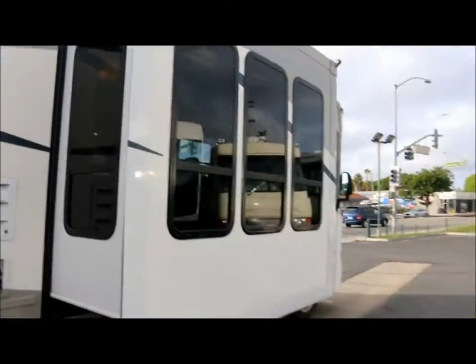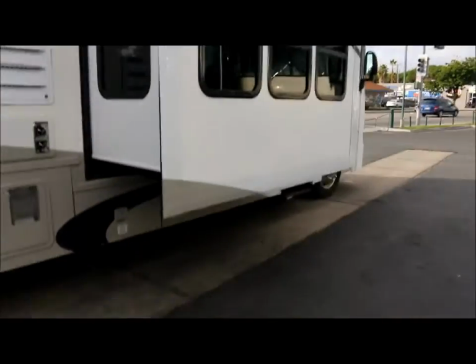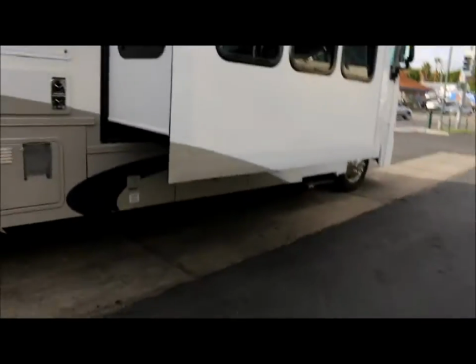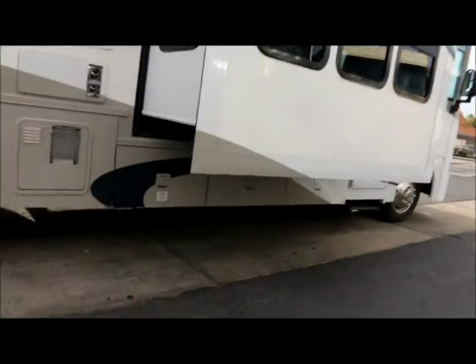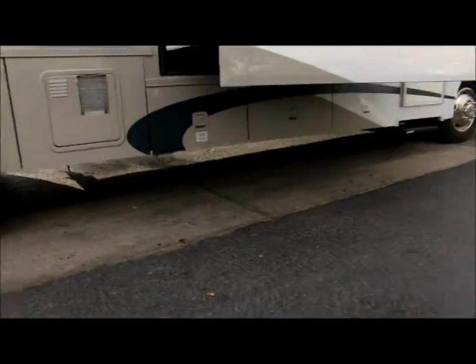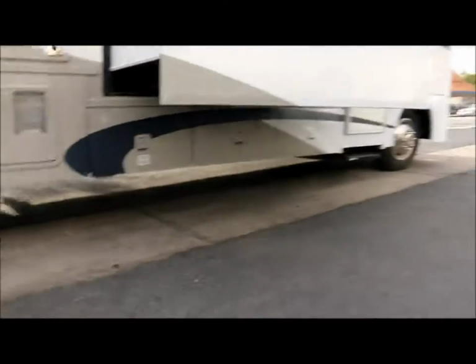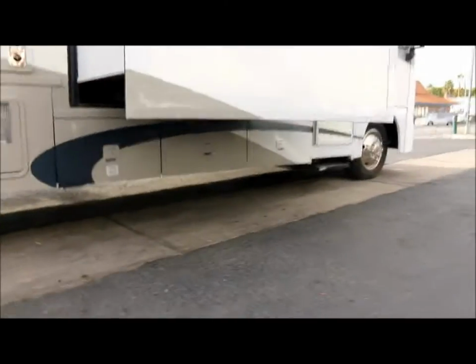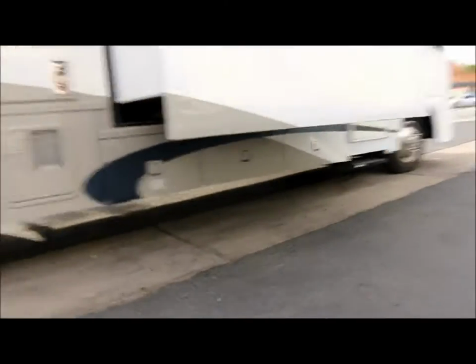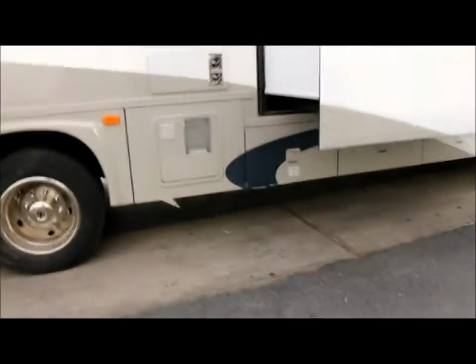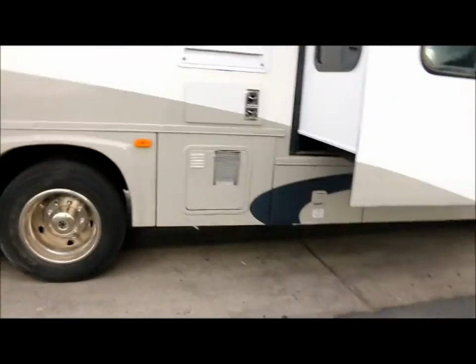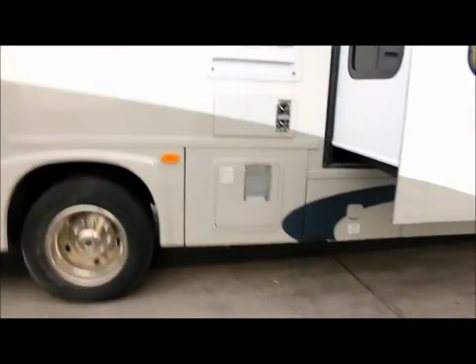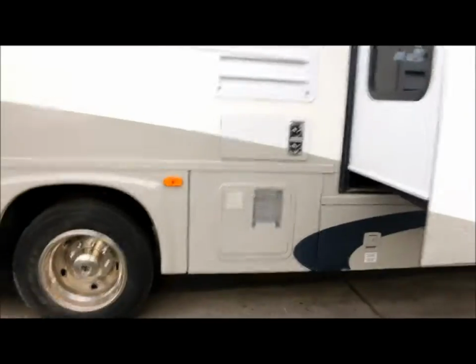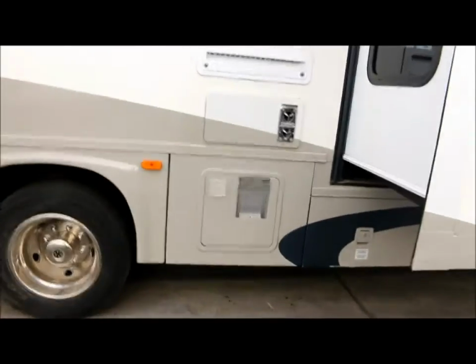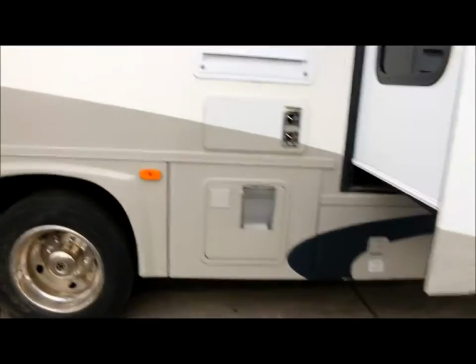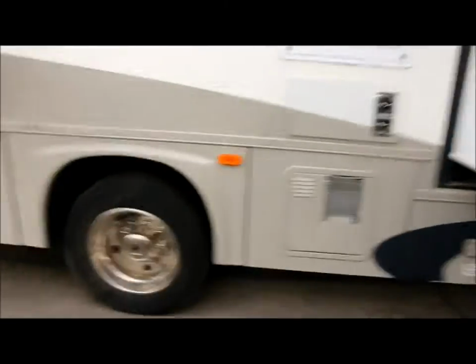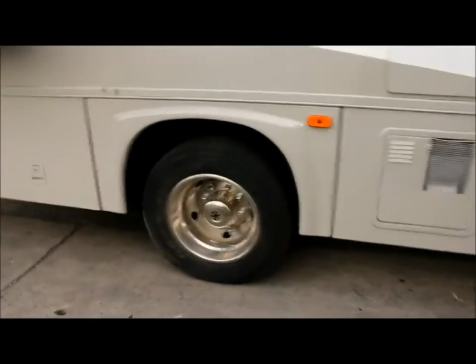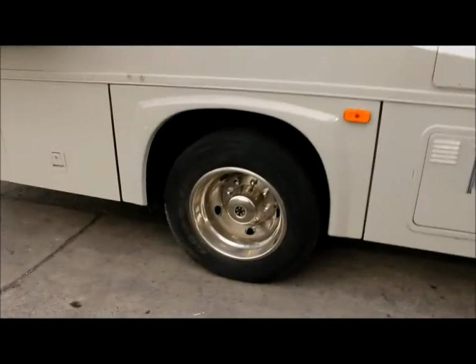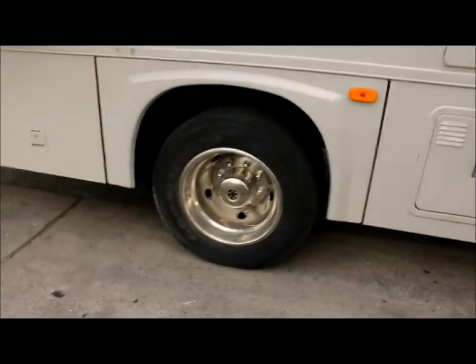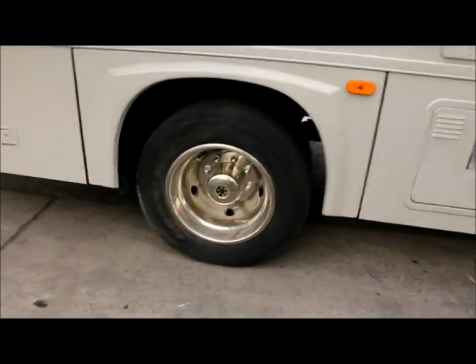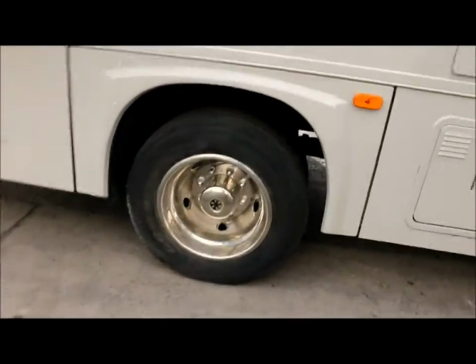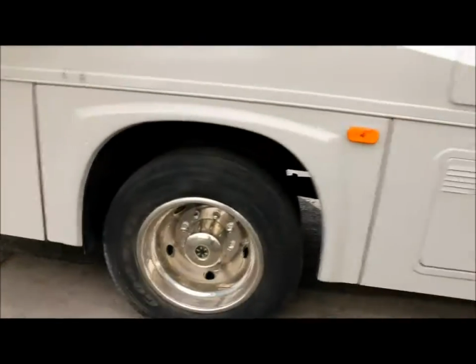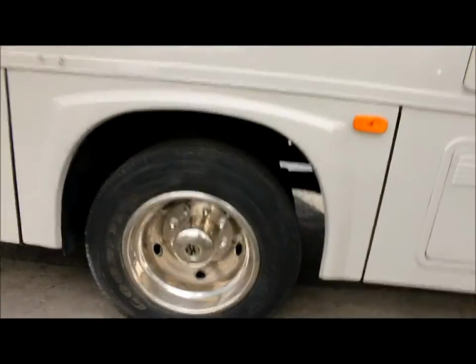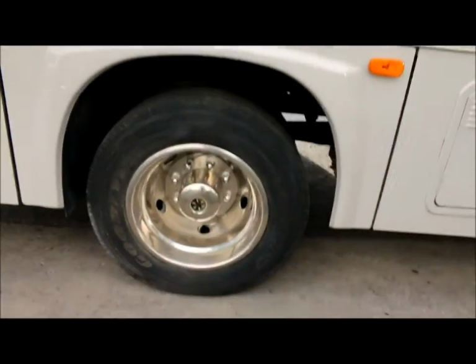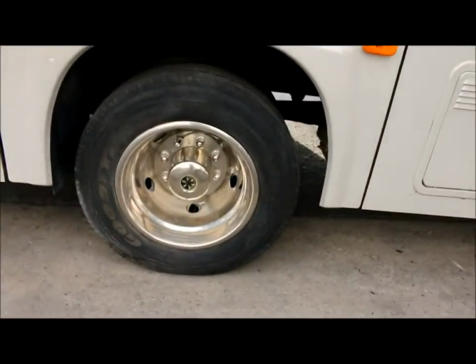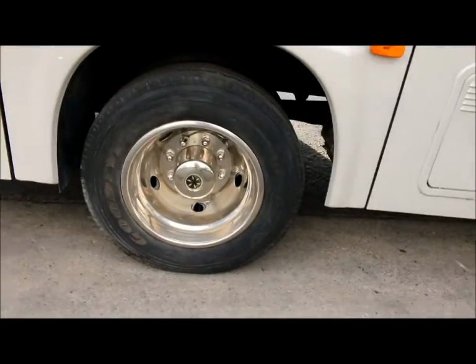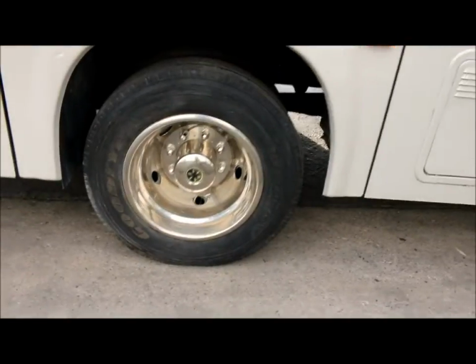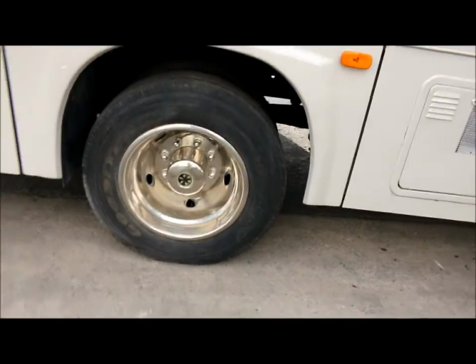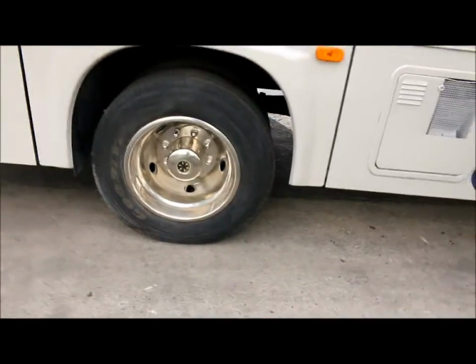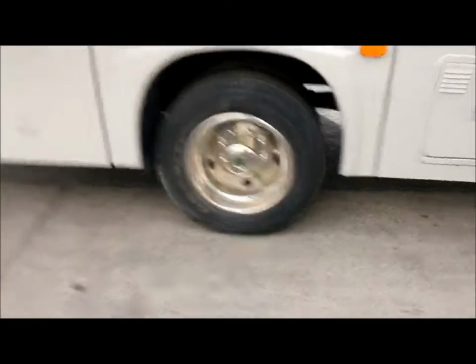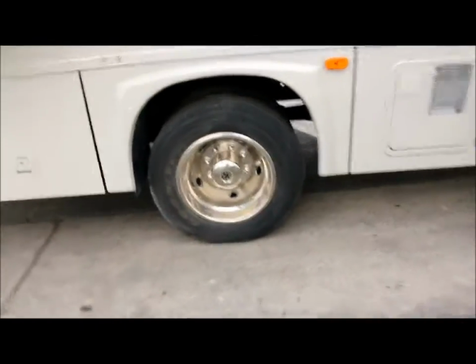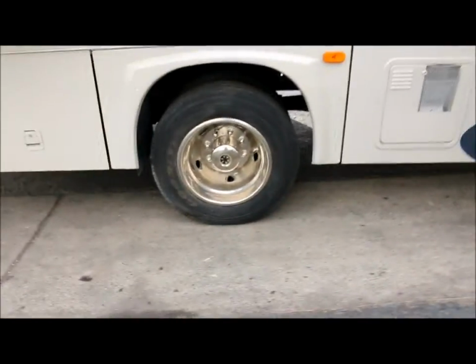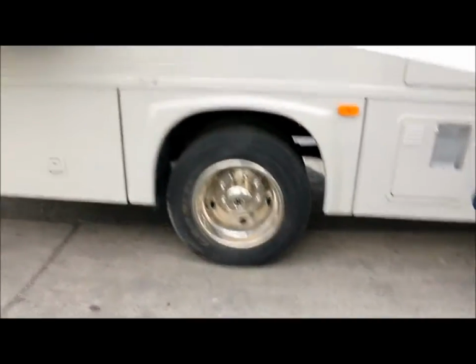Of course, below the slide you have storage. Right there's your water heater. It's got the stainless steel wheel inserts with the Goodyear 19 and a half inch tires.